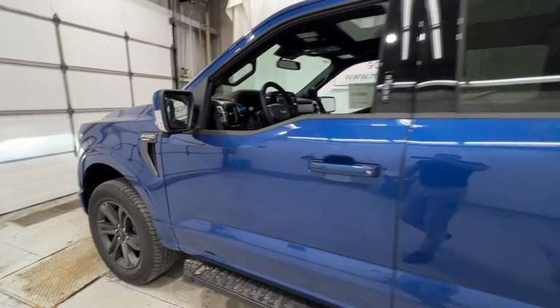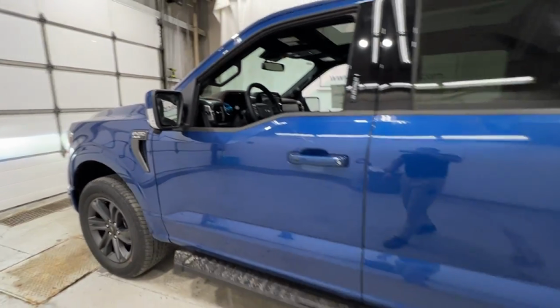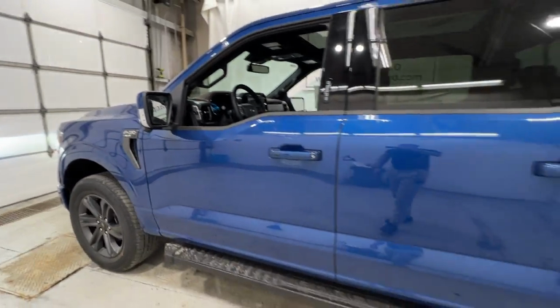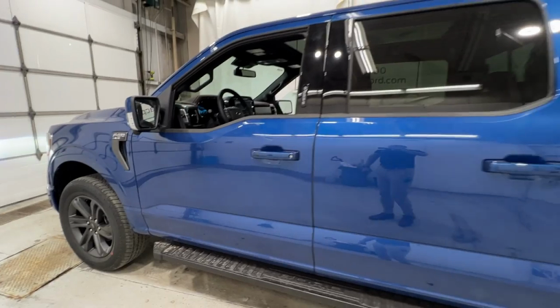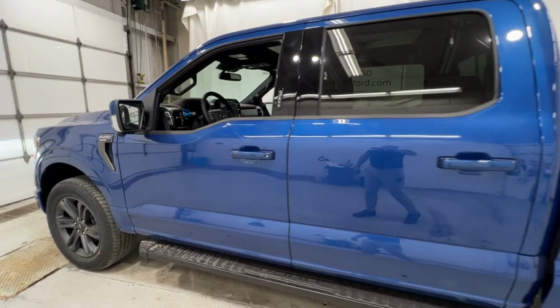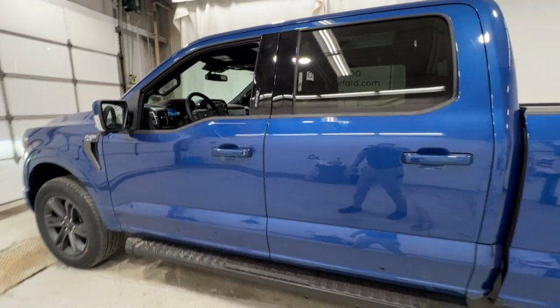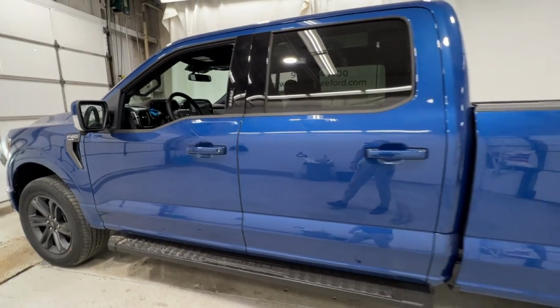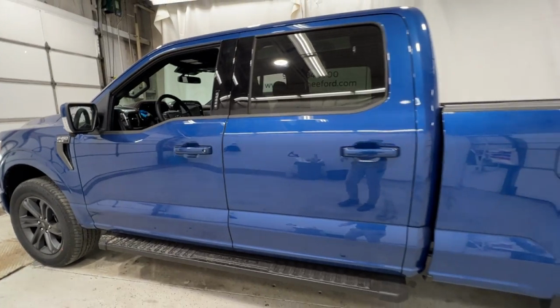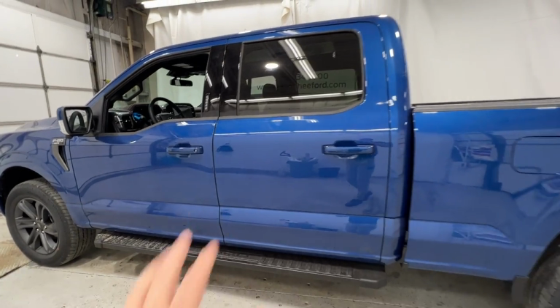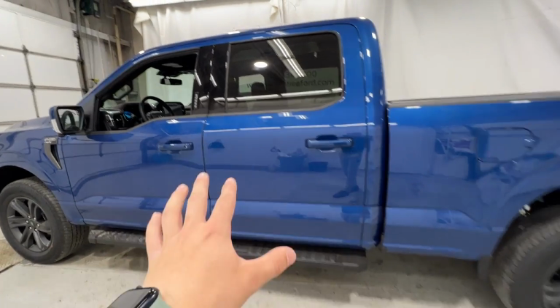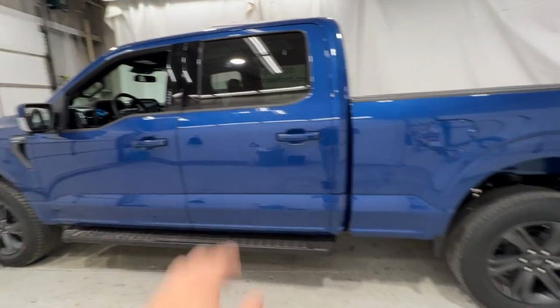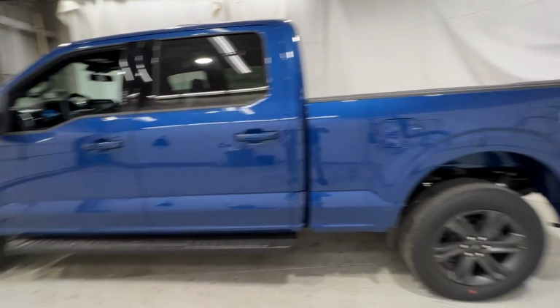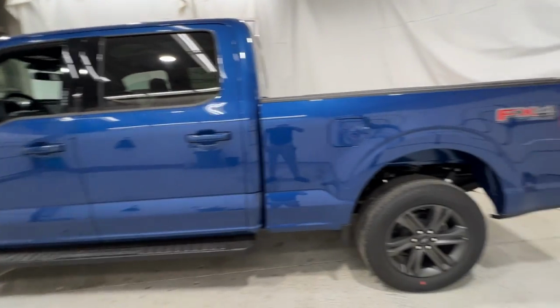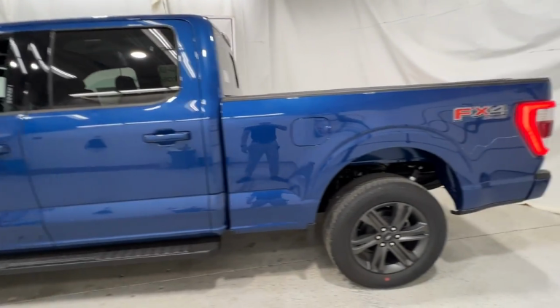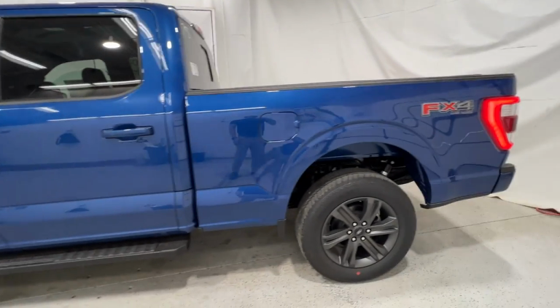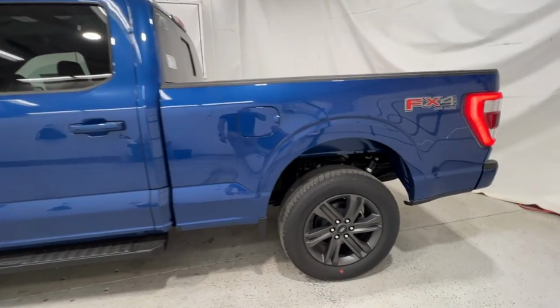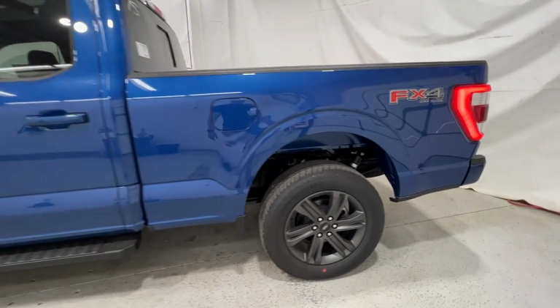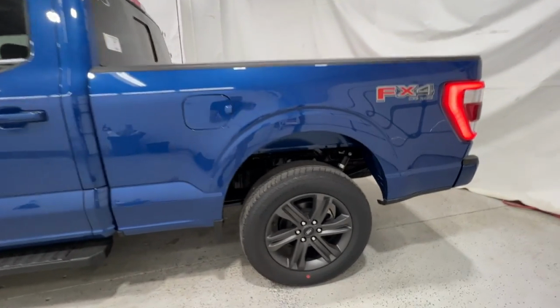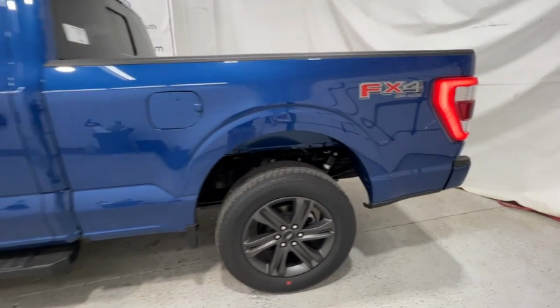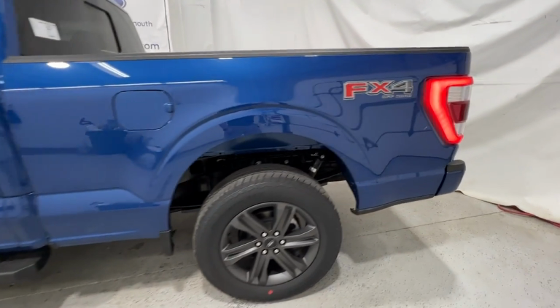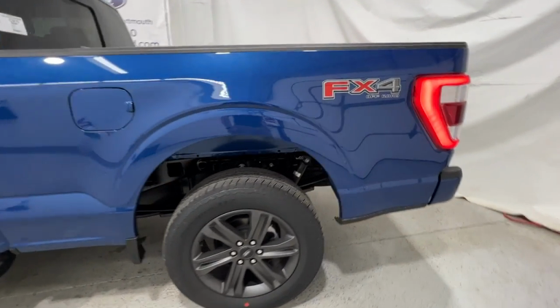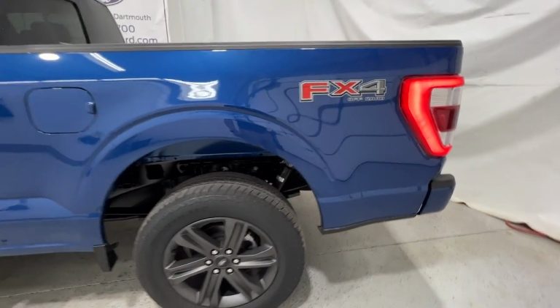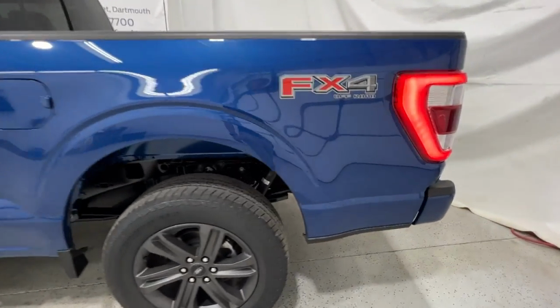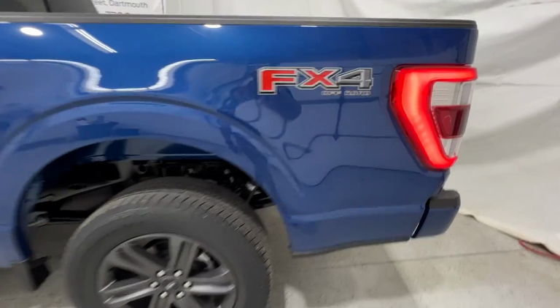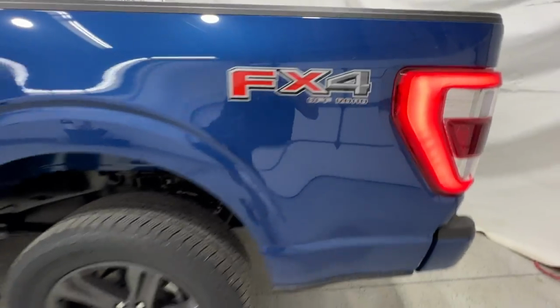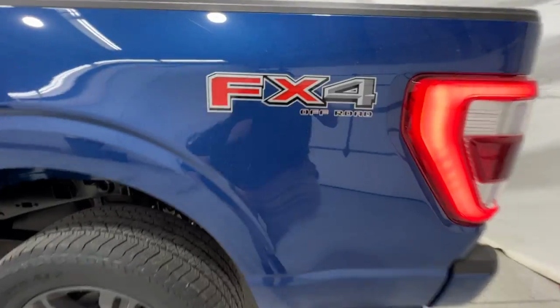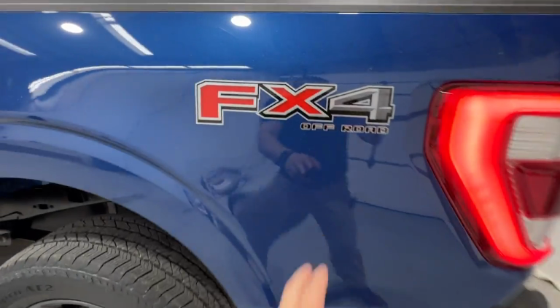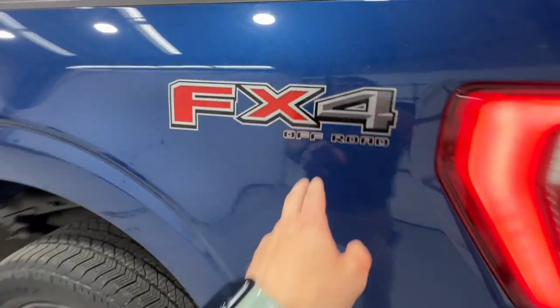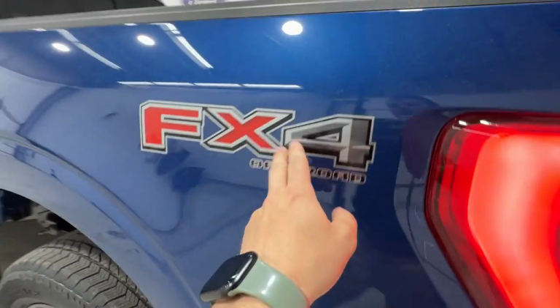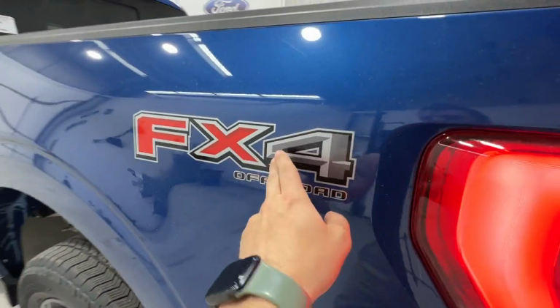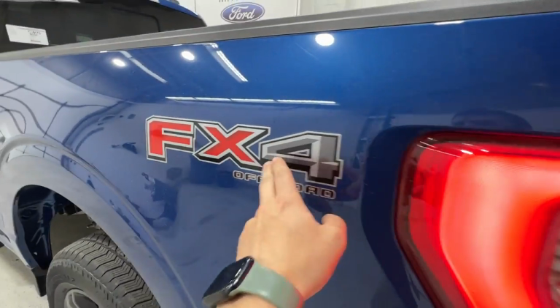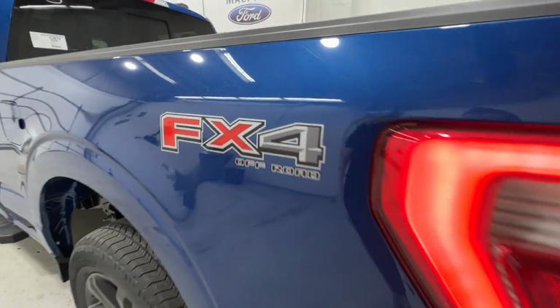This particular truck is a SuperCrew, so it's your full four-door configuration. You have the six and a half foot bed. The FX4 off-road package is equipped as well.